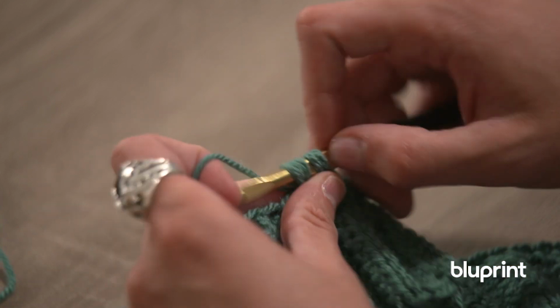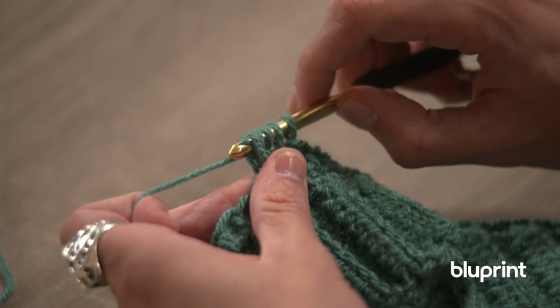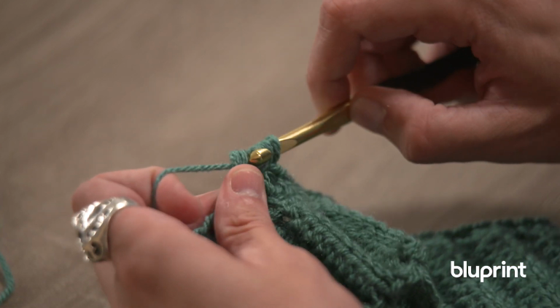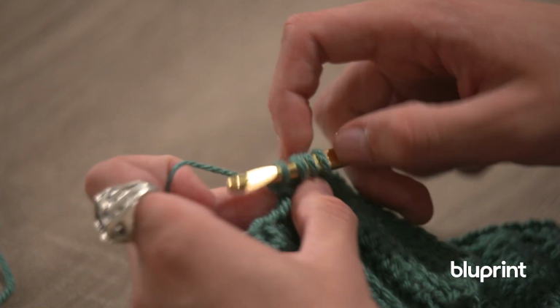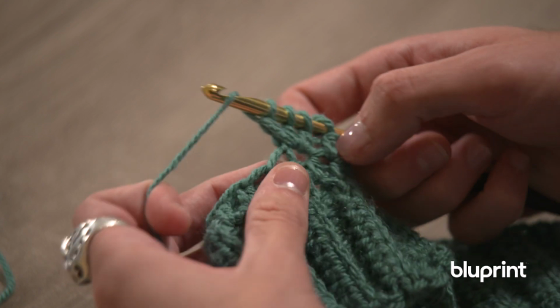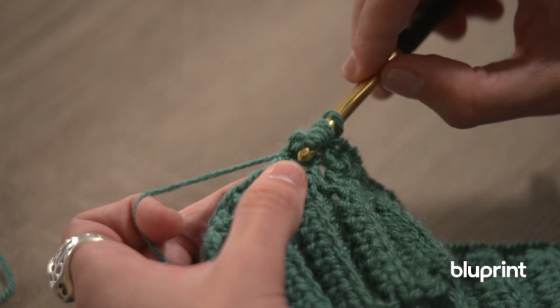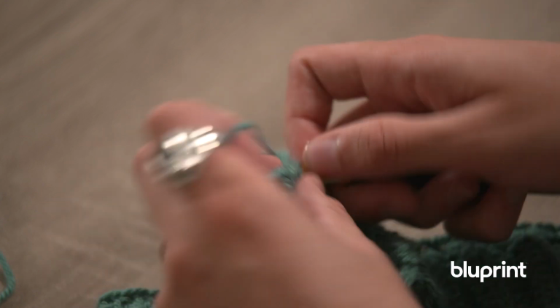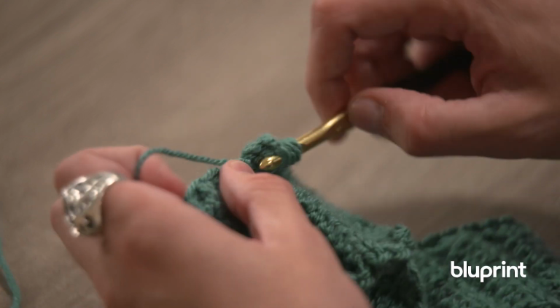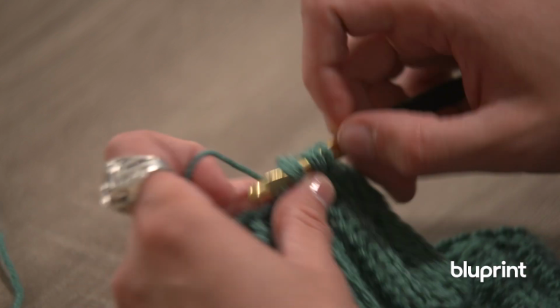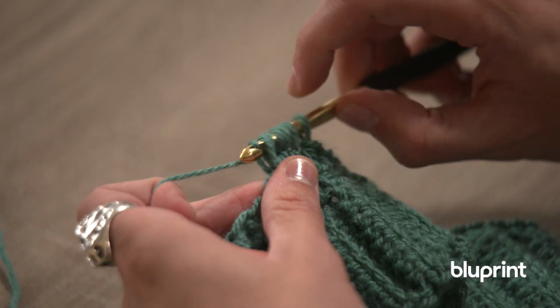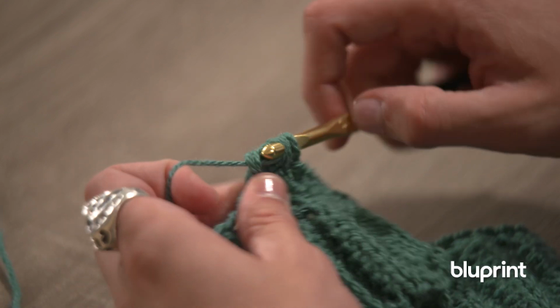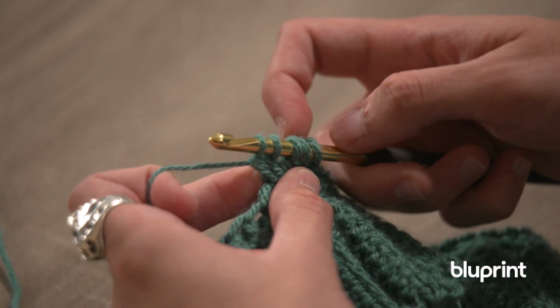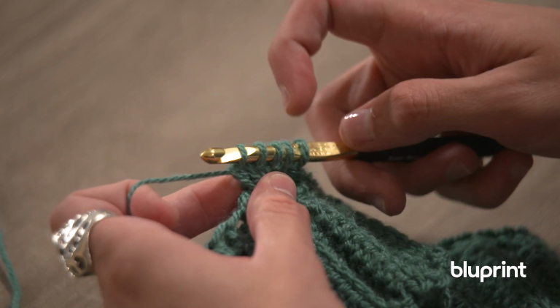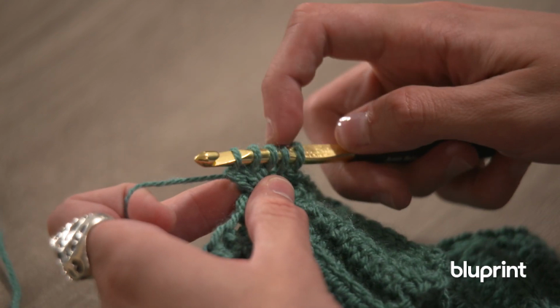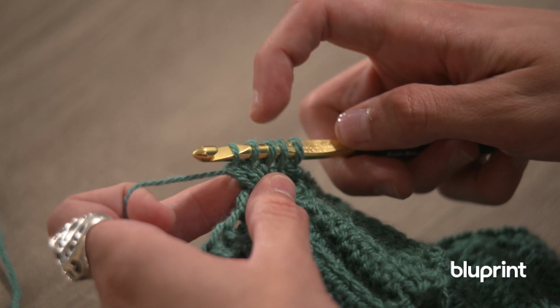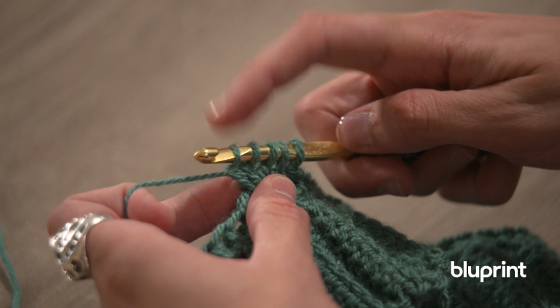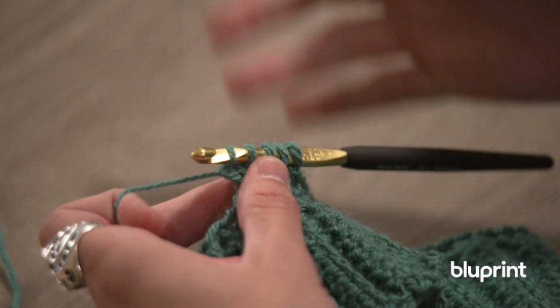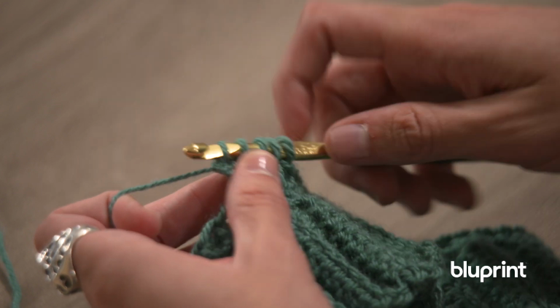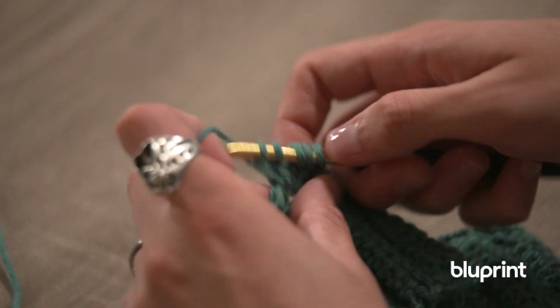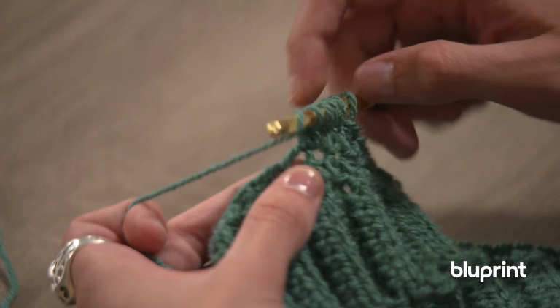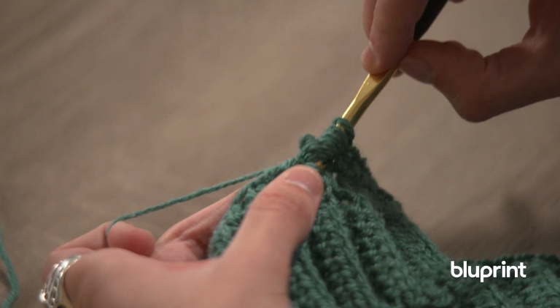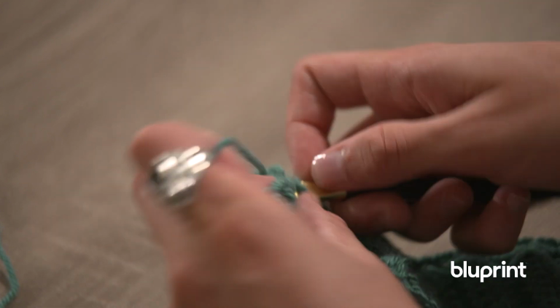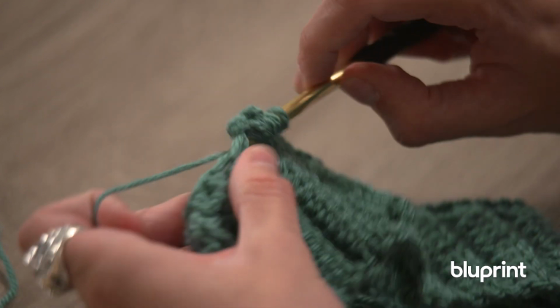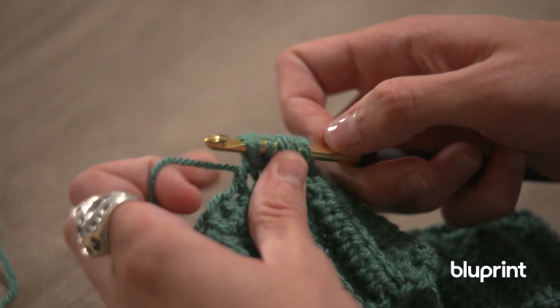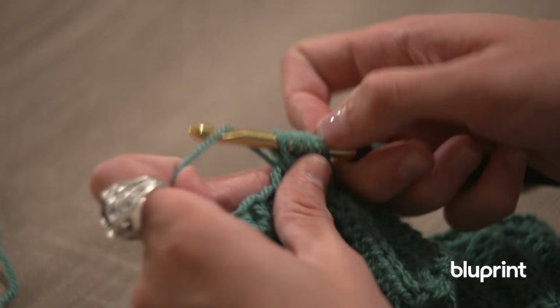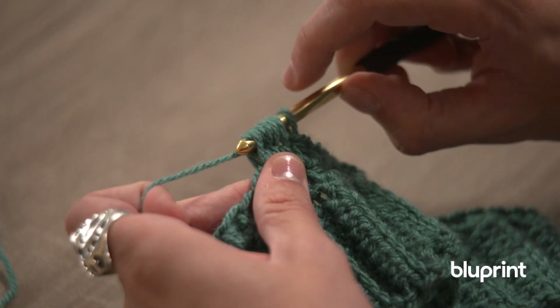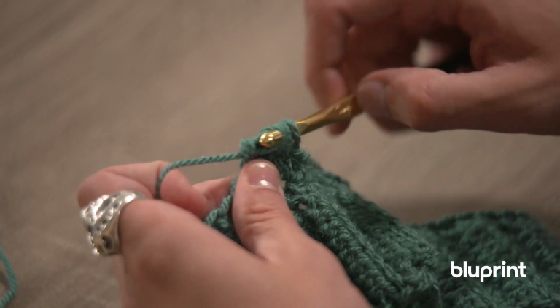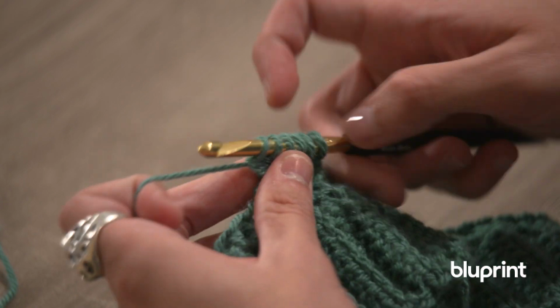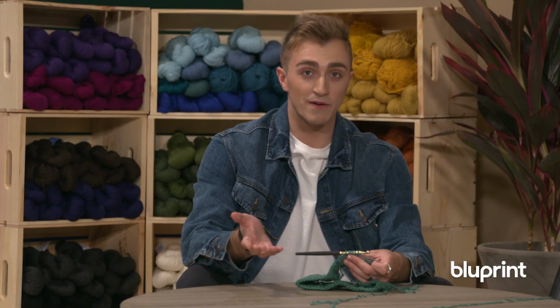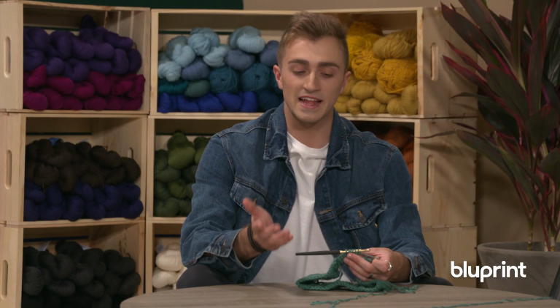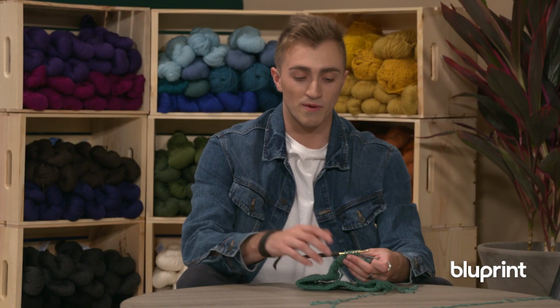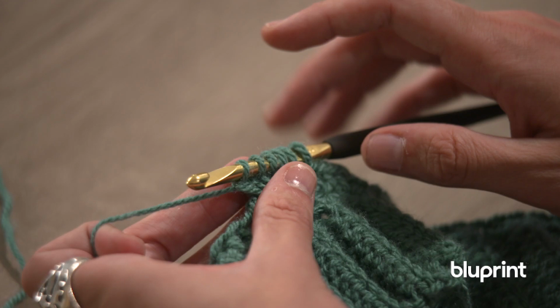Follow along with me: yarn over, pull through — yarn over, pull through. So one, two, three, four, five. We need one more to hit that six — pull through. All right, perfect, and that's where we want to be.